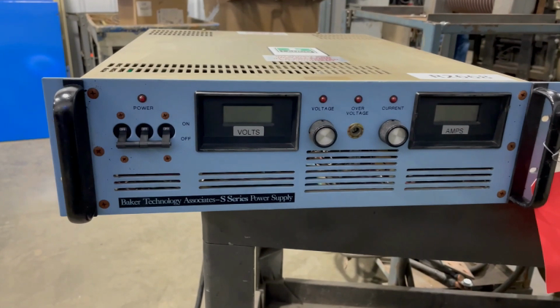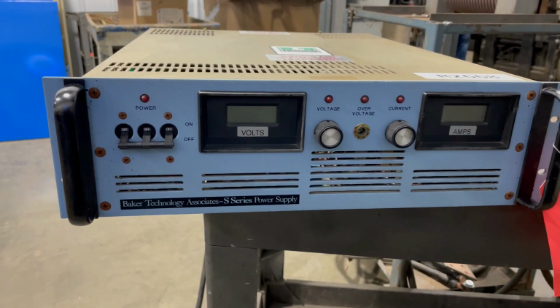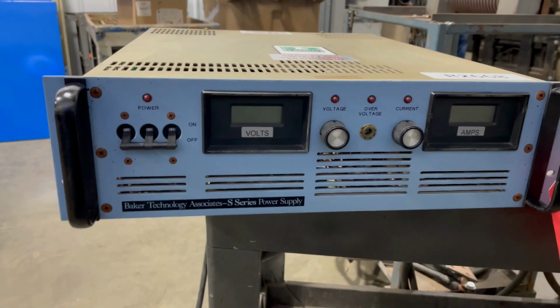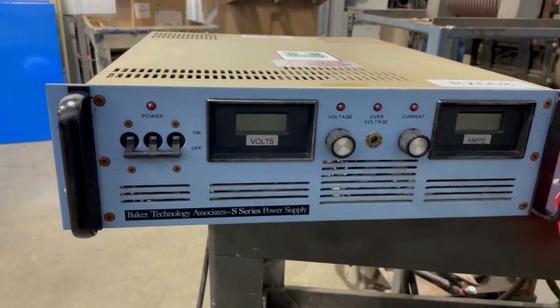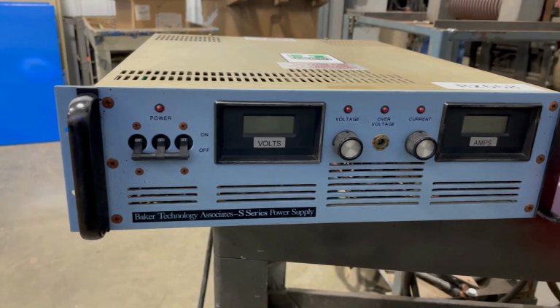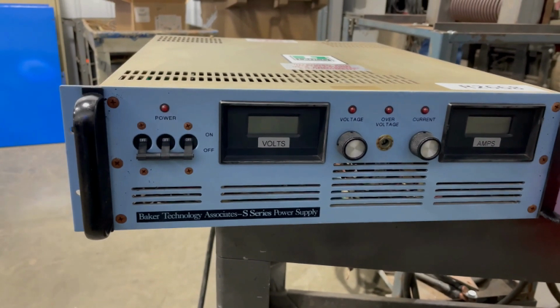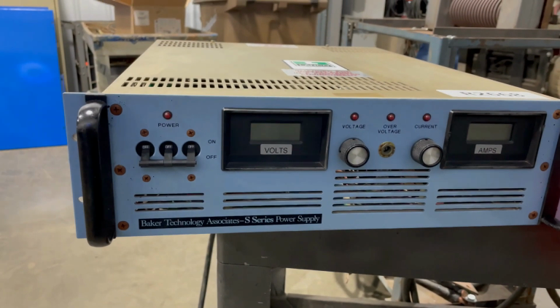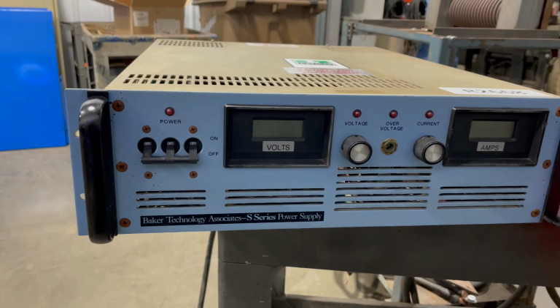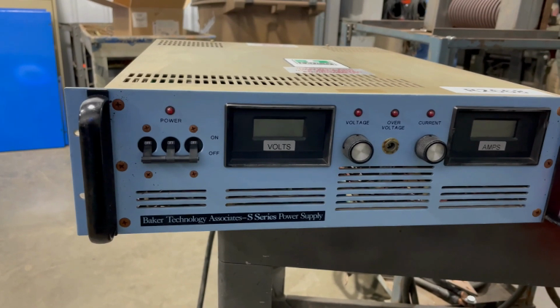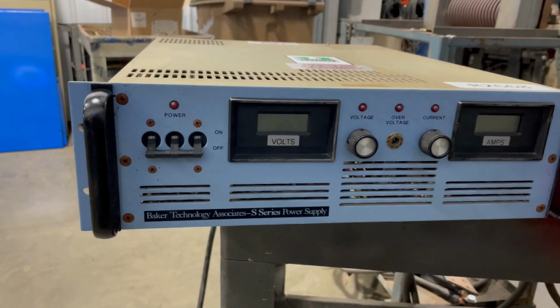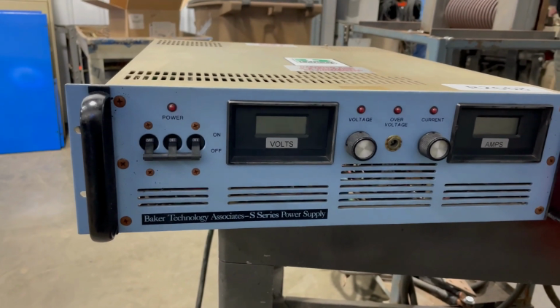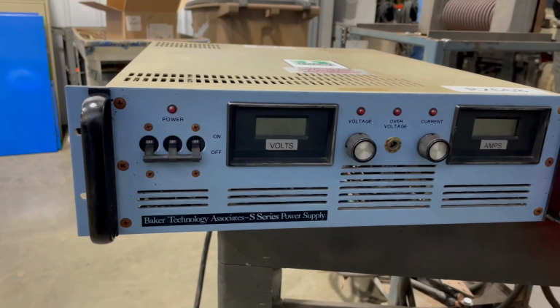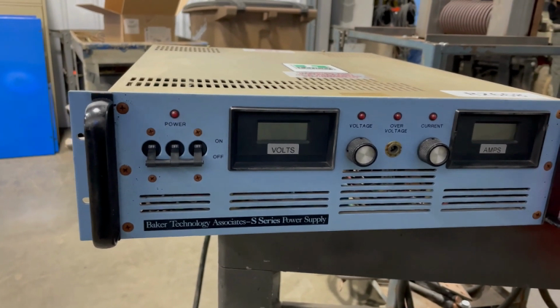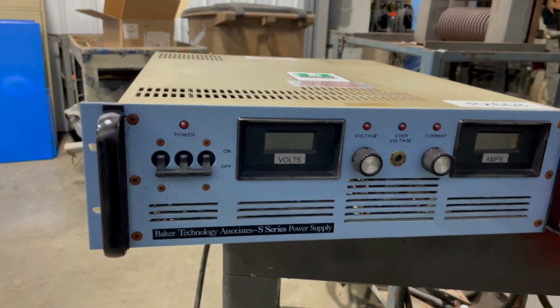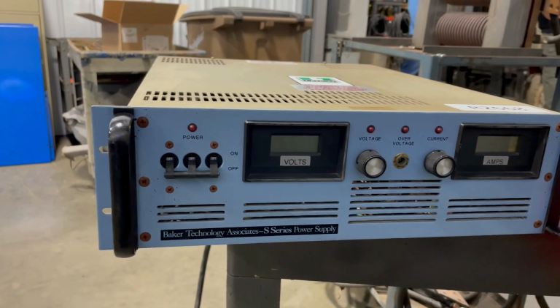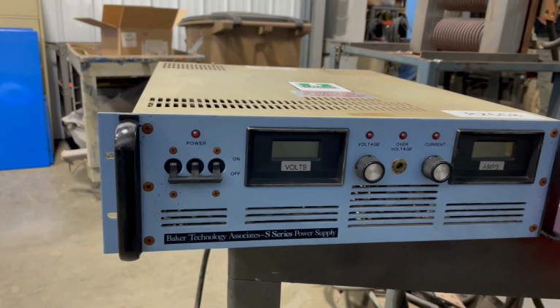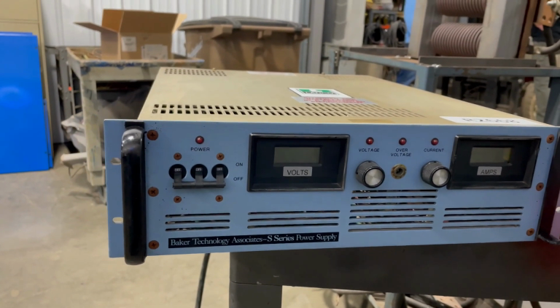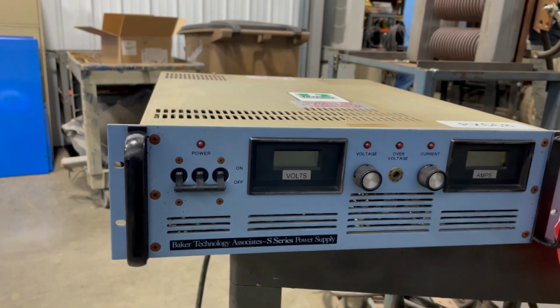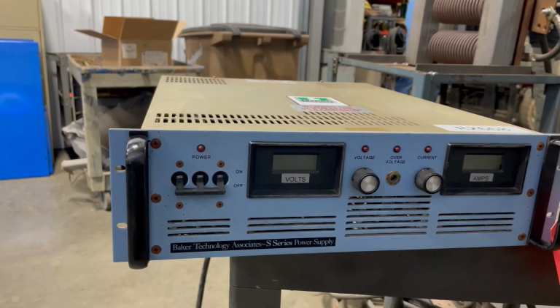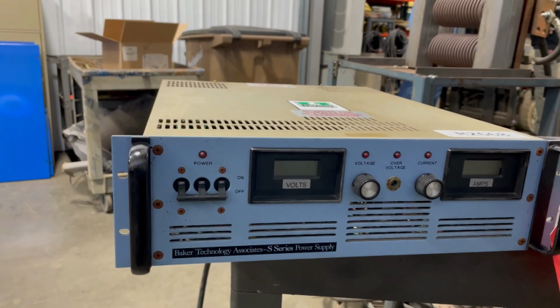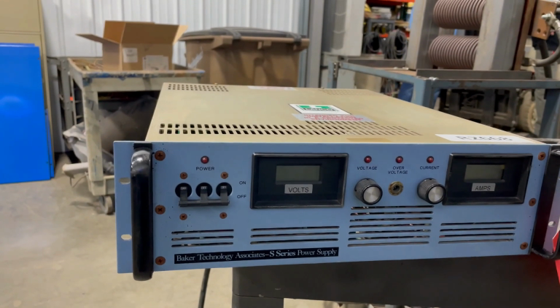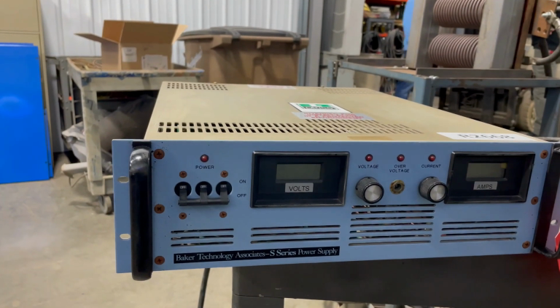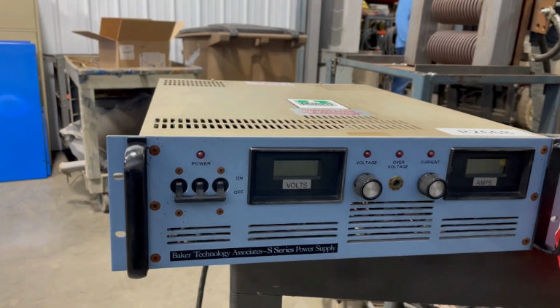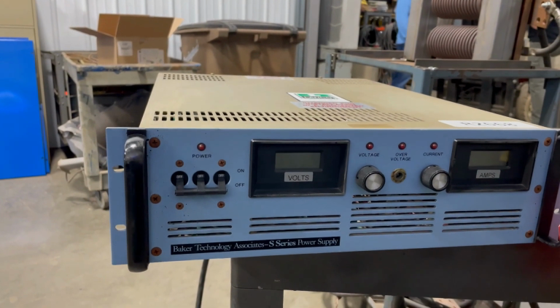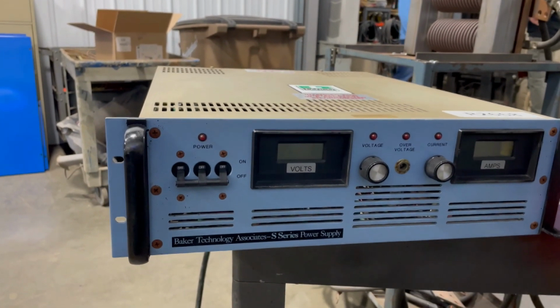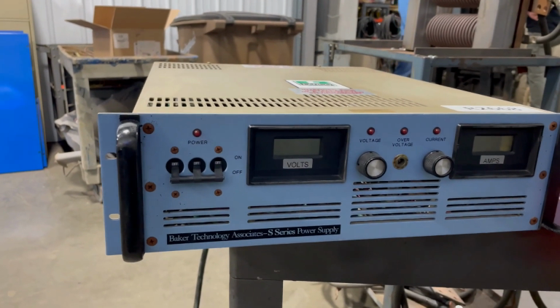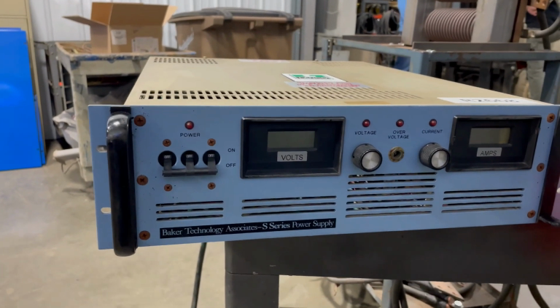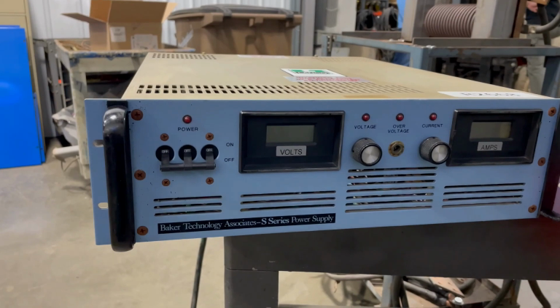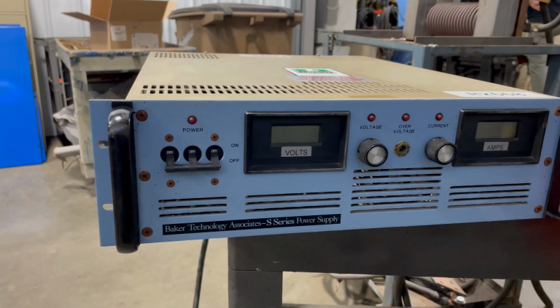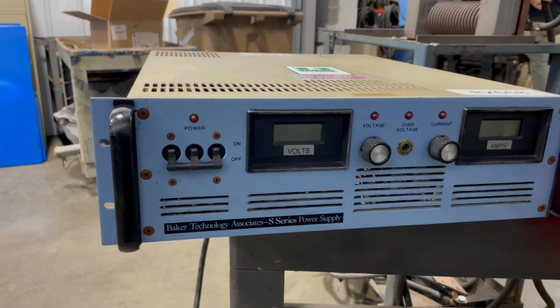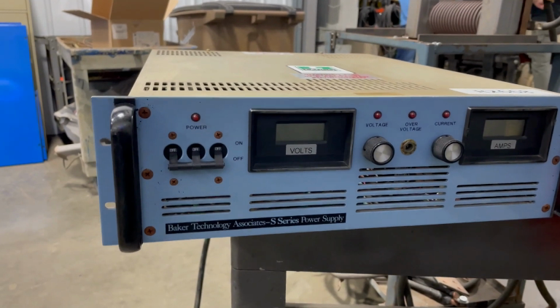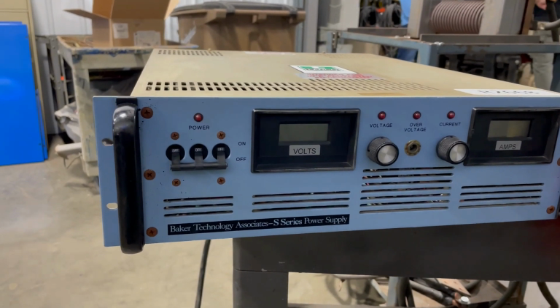Hello, today you're looking at an 800 amp Baker Technology 4 volt switch mode rectifier brought to you by Lango.